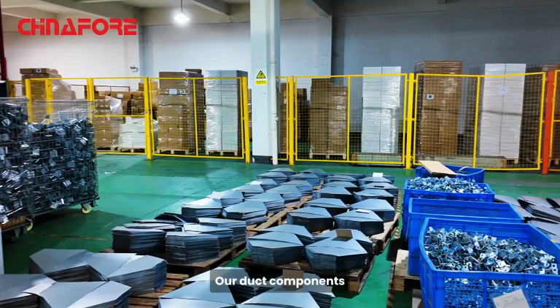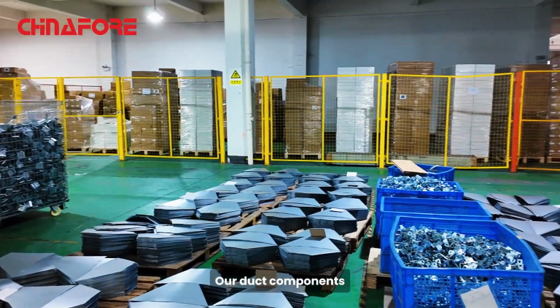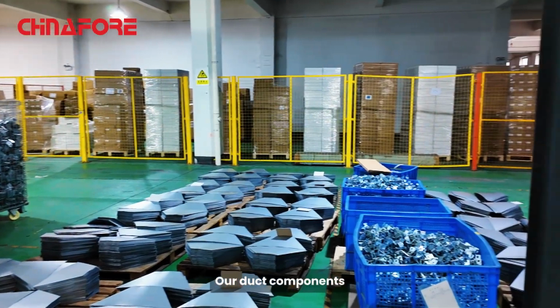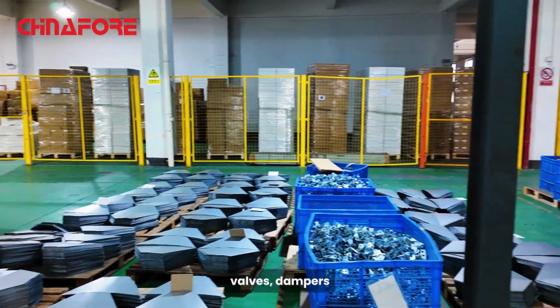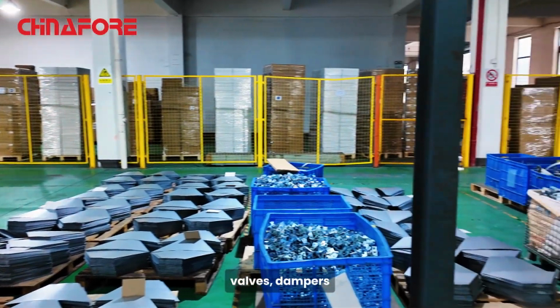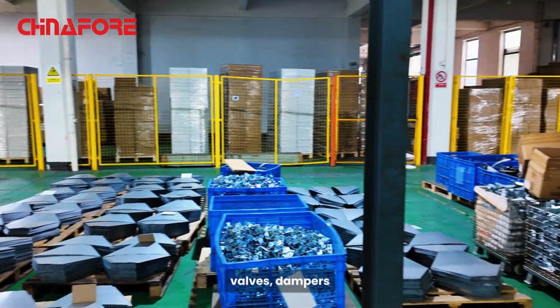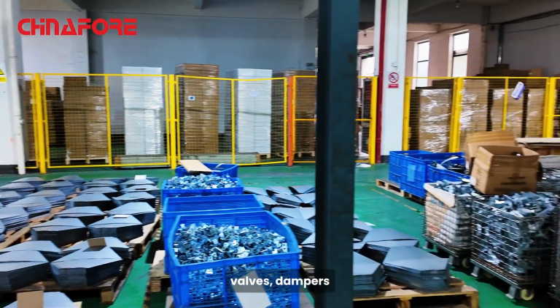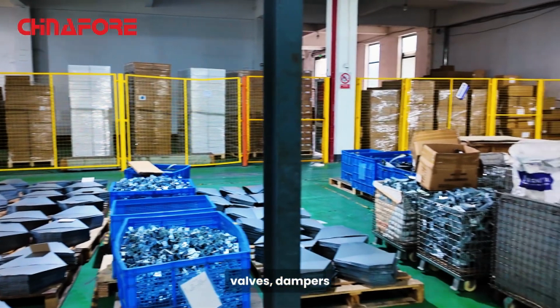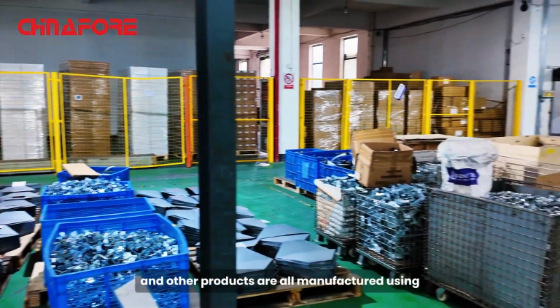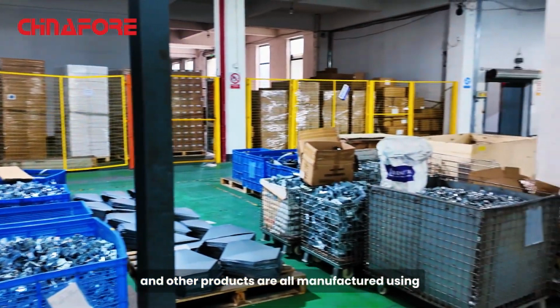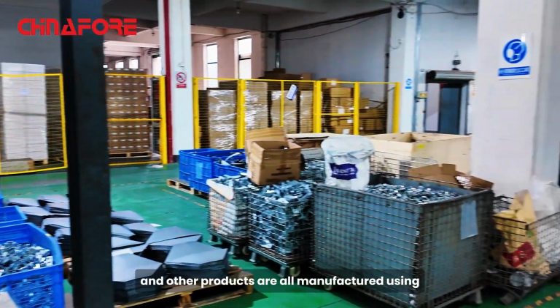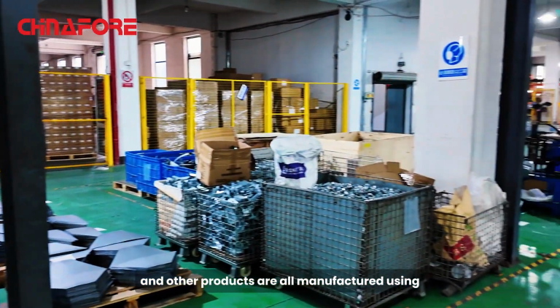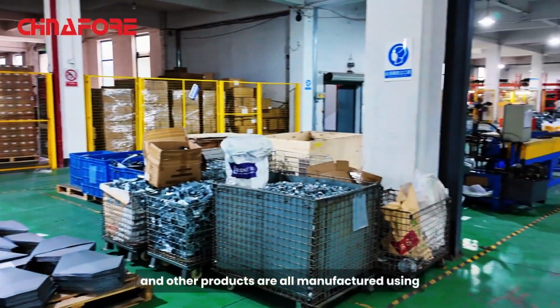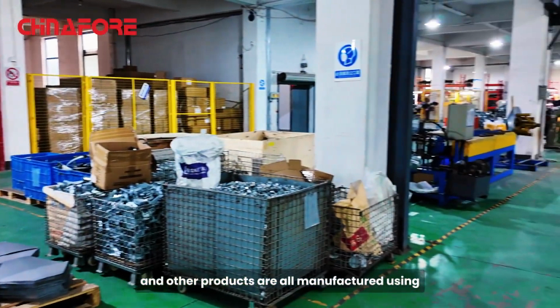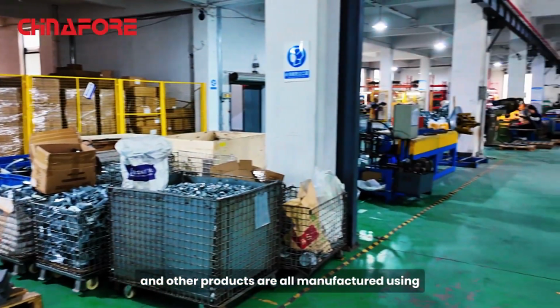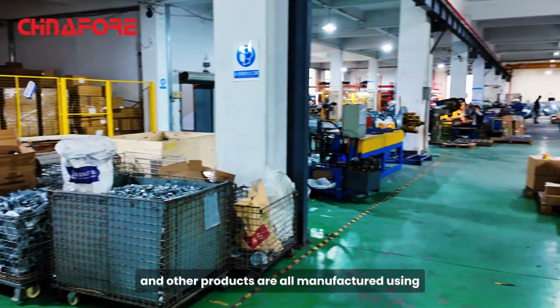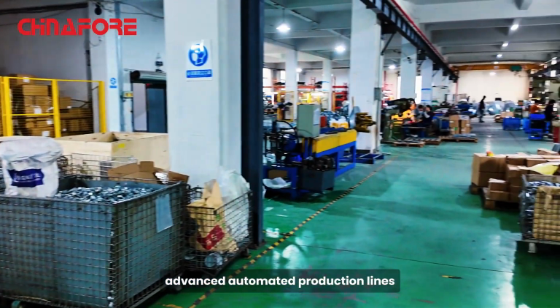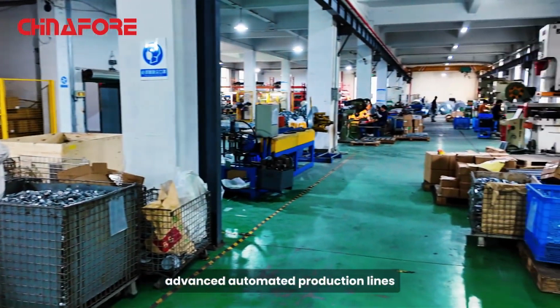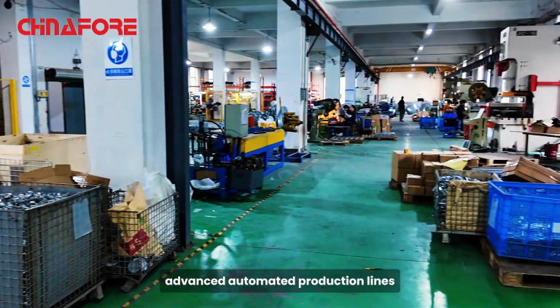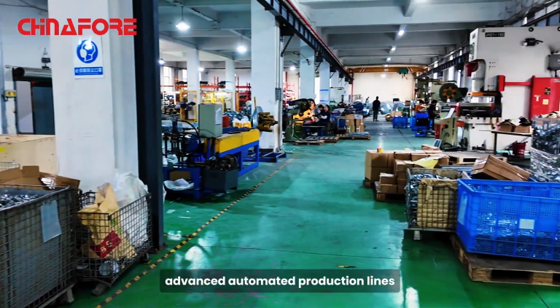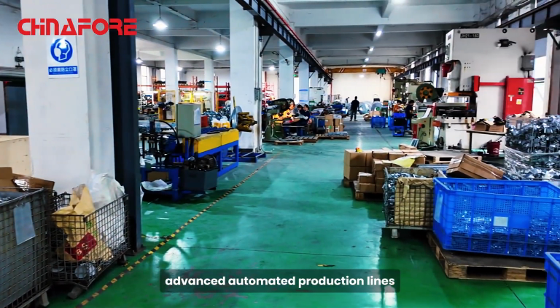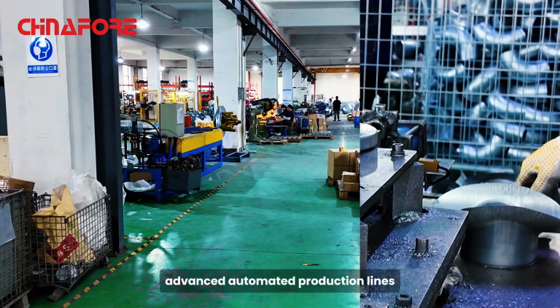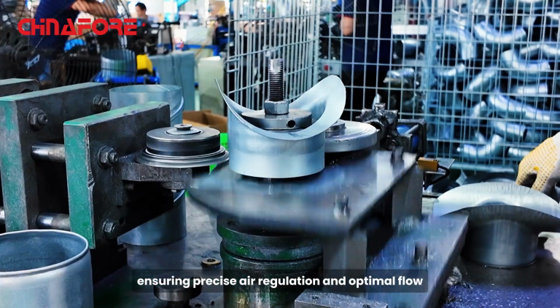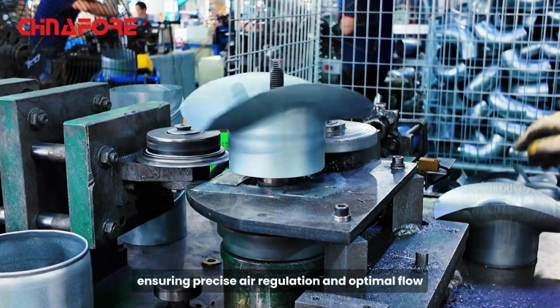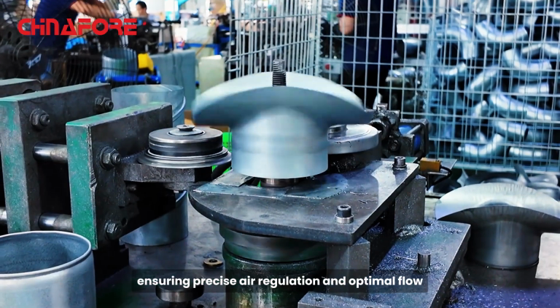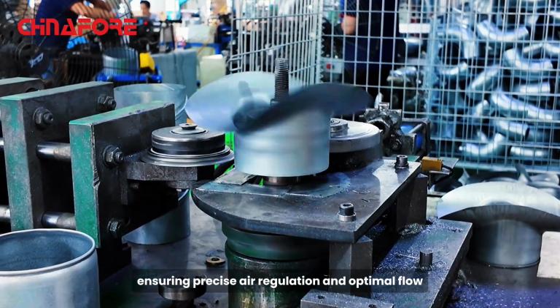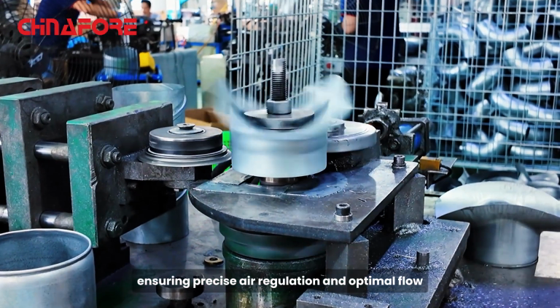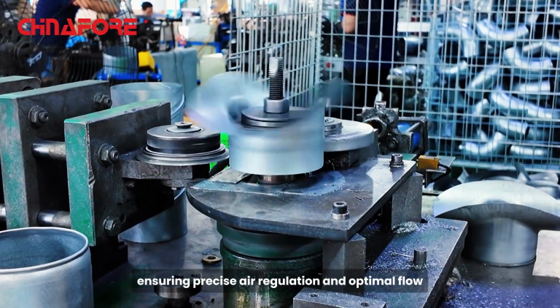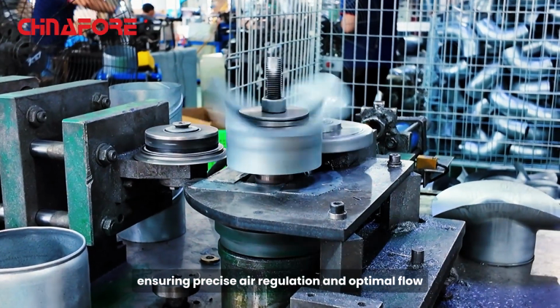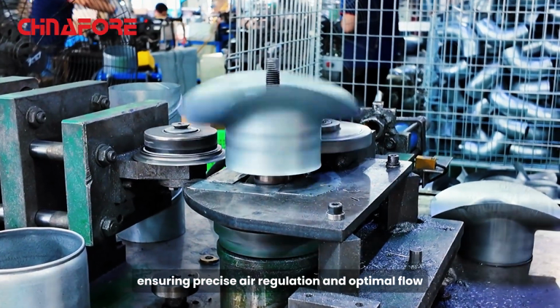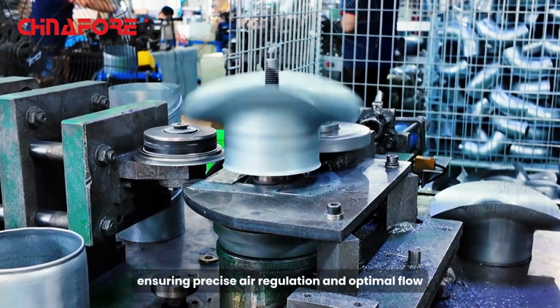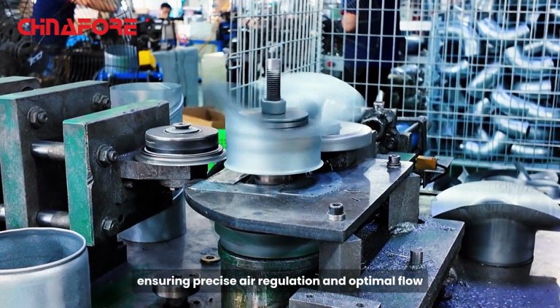Our duct components, valves, dampers, and other products are all manufactured using advanced automated production lines, ensuring precise air regulation and optimal flow.